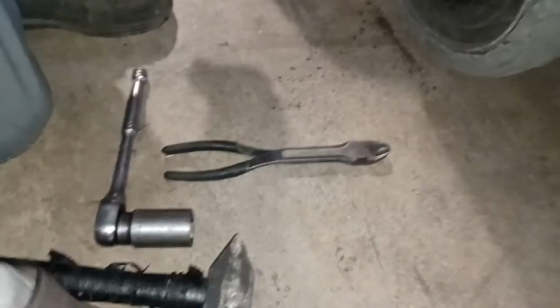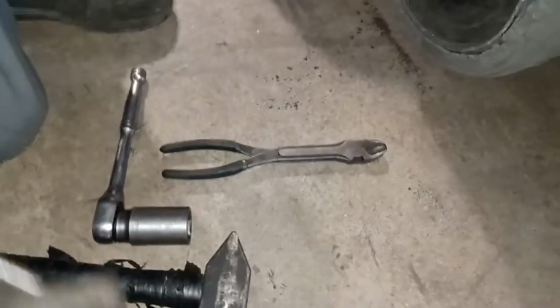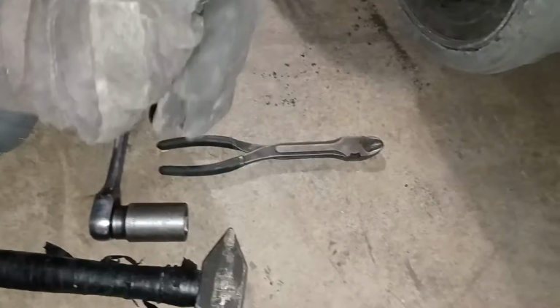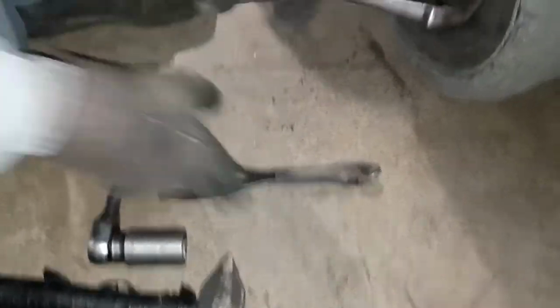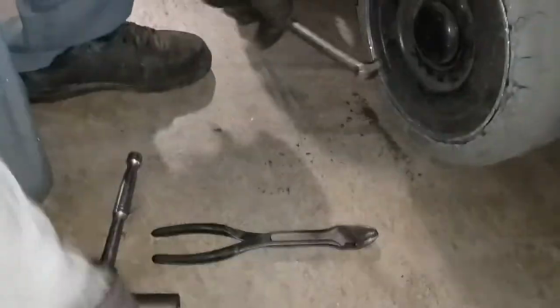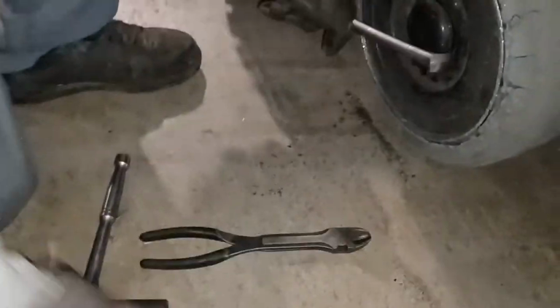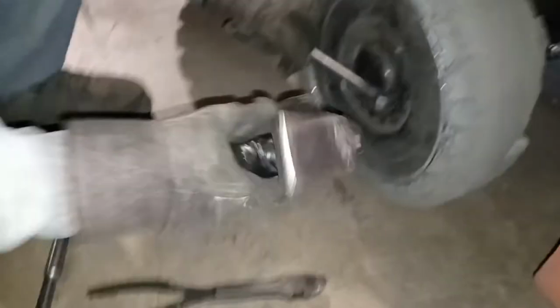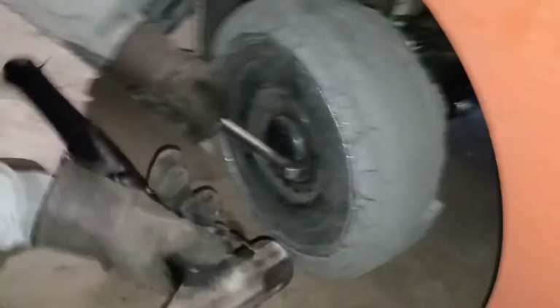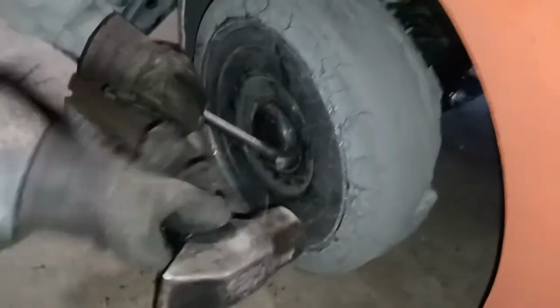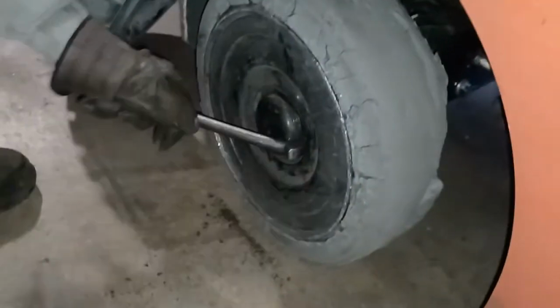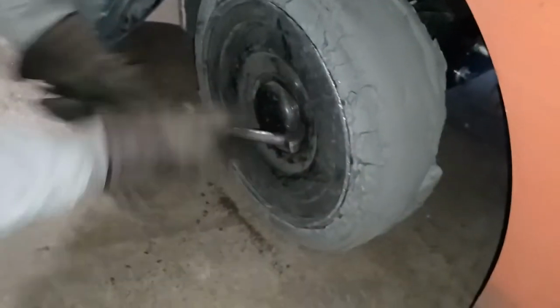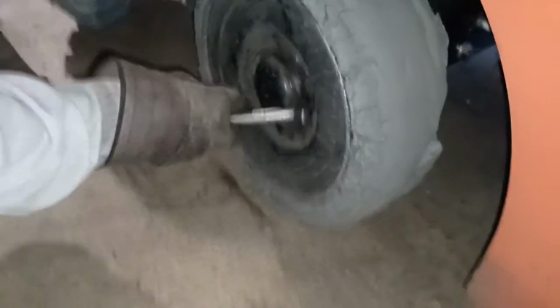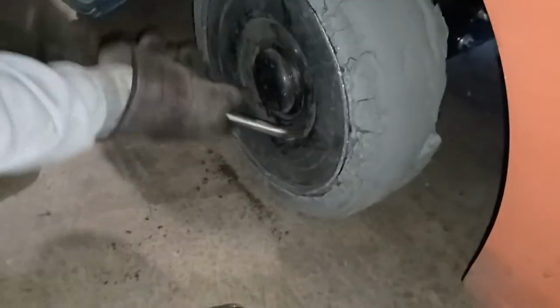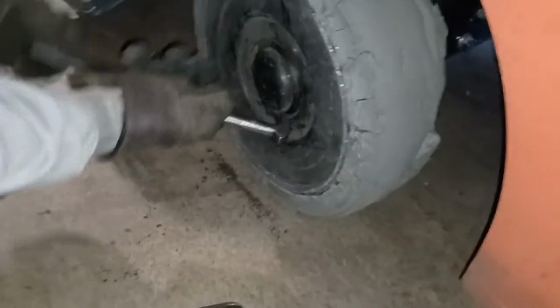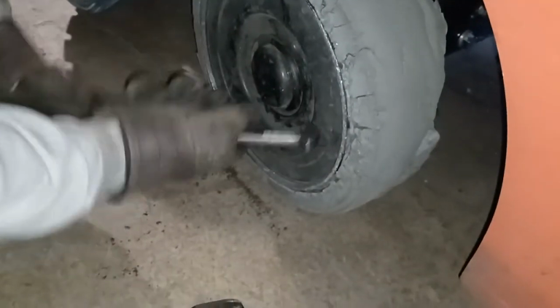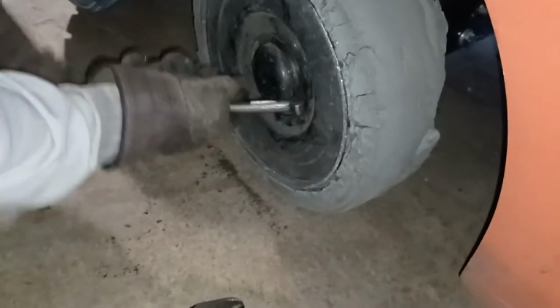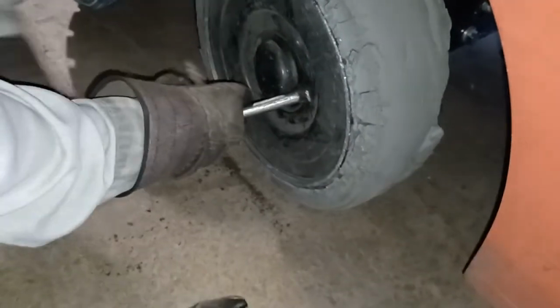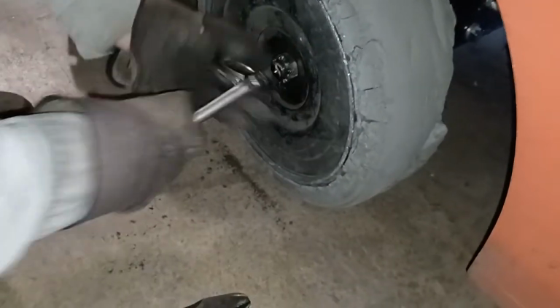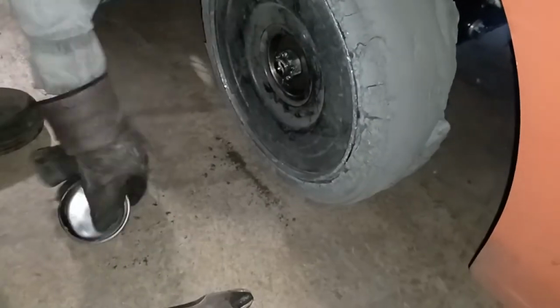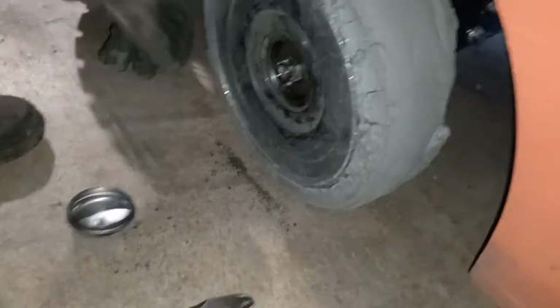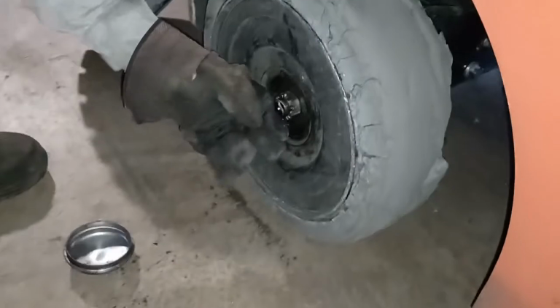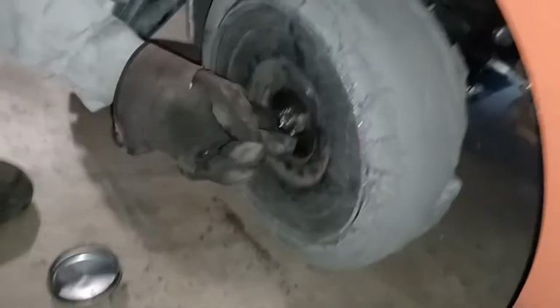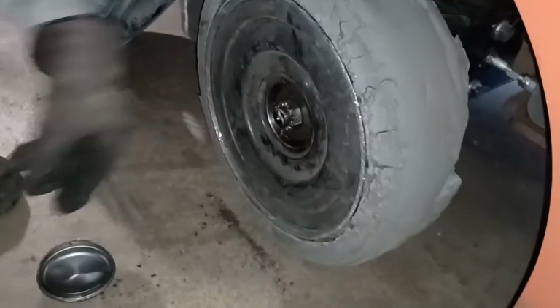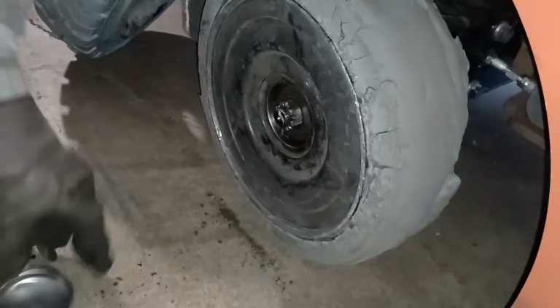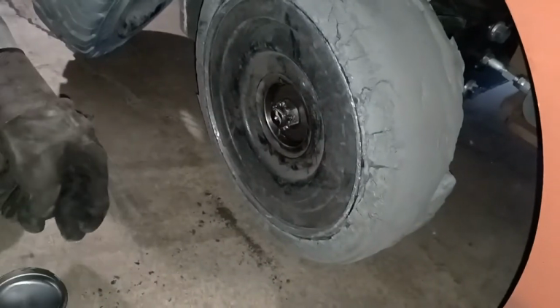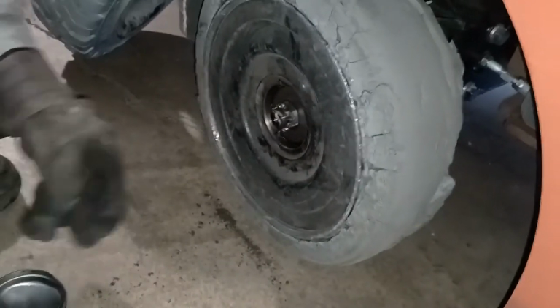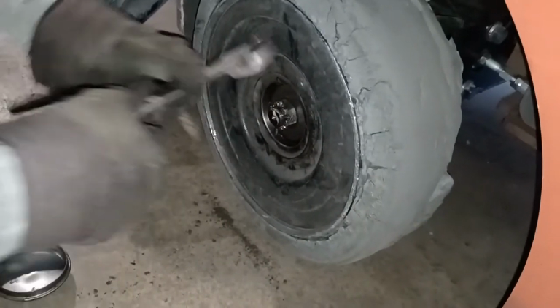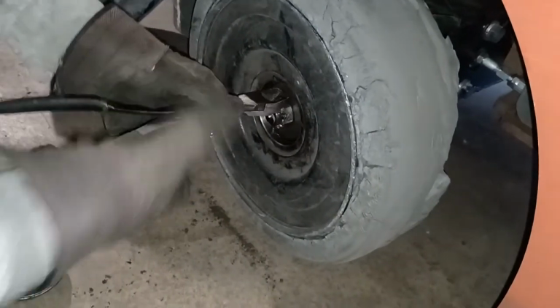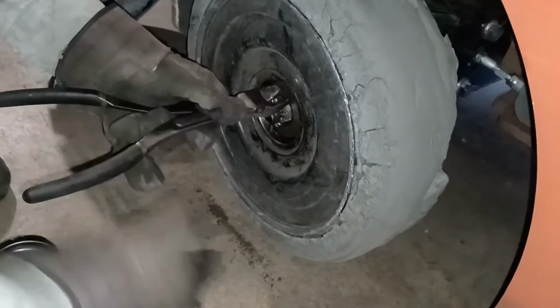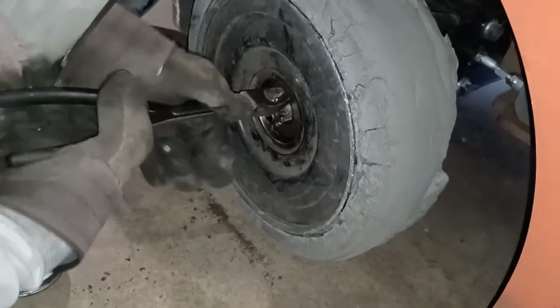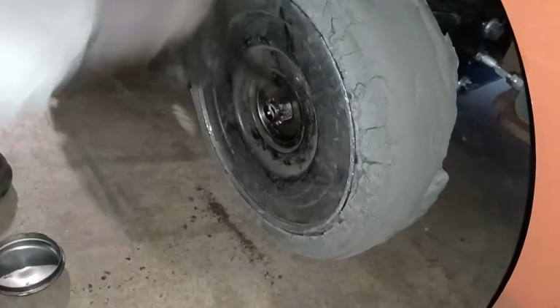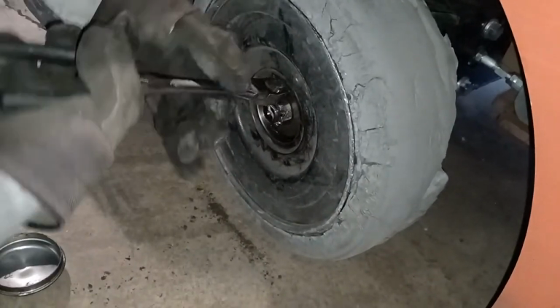Clap it. Dust cap remover. Take it off. It's straight already.